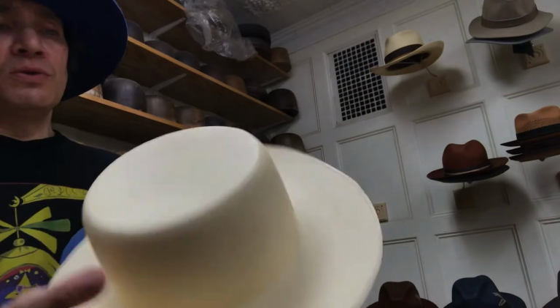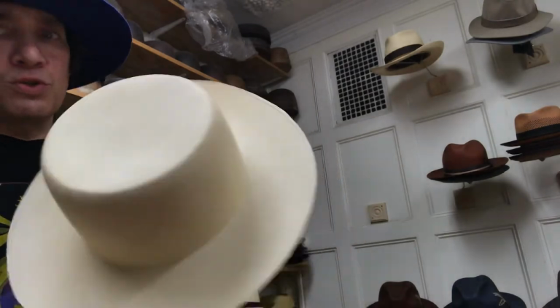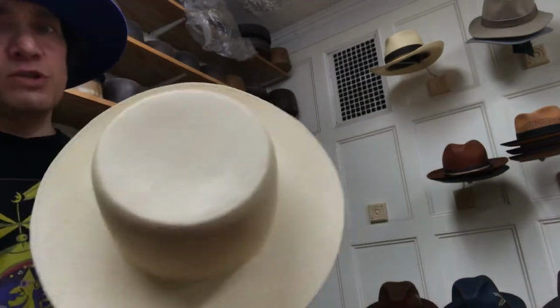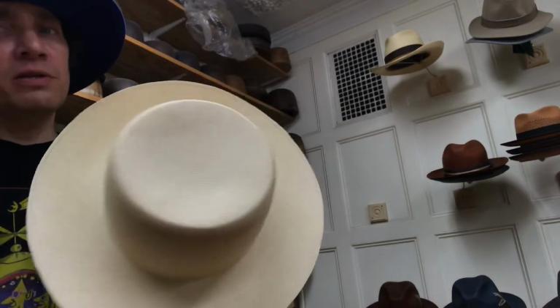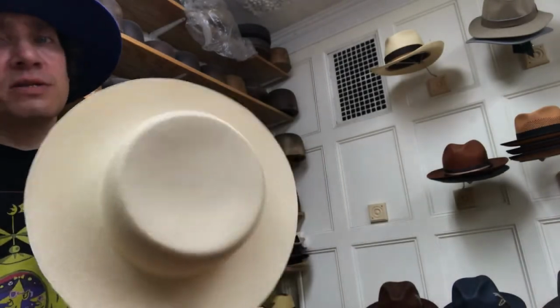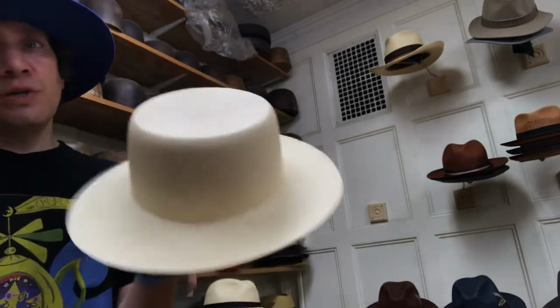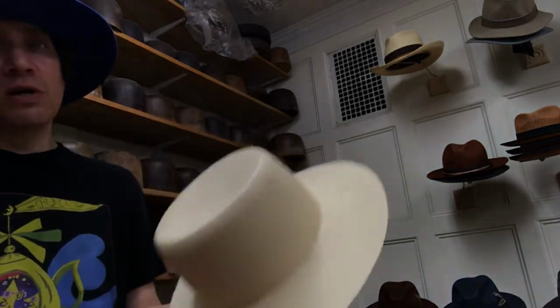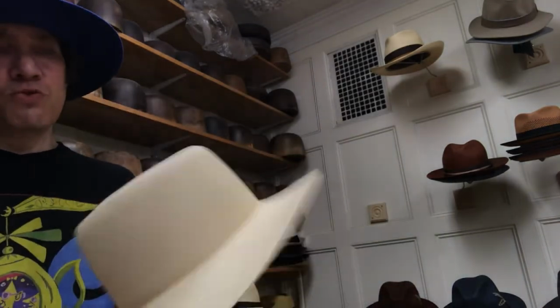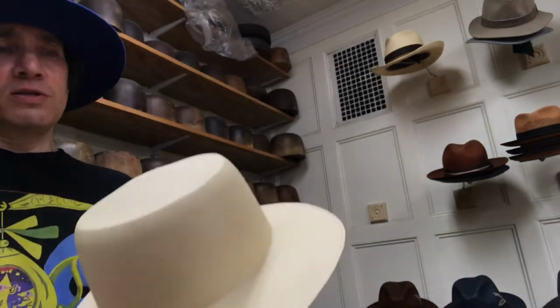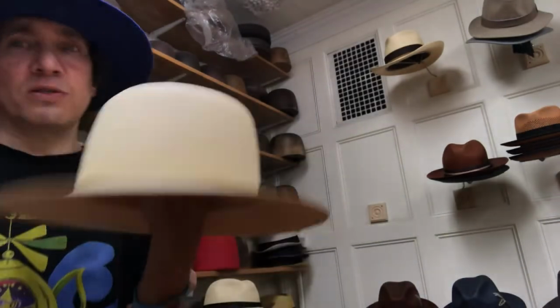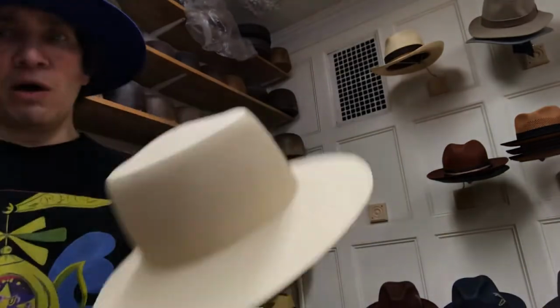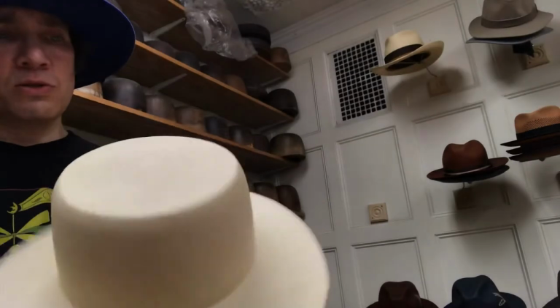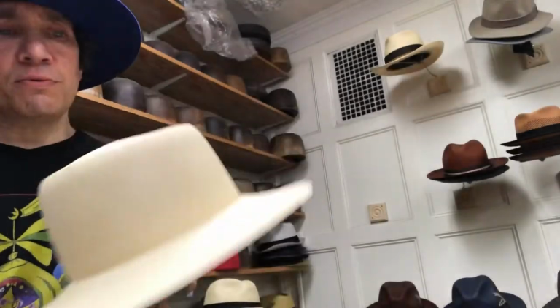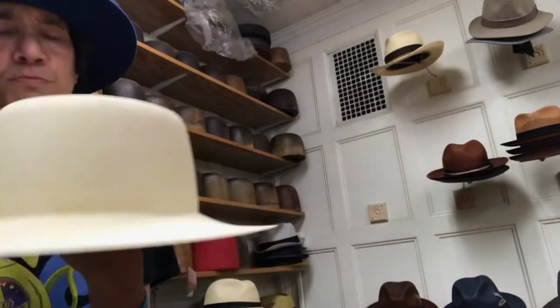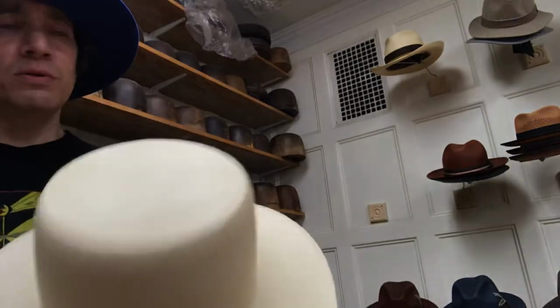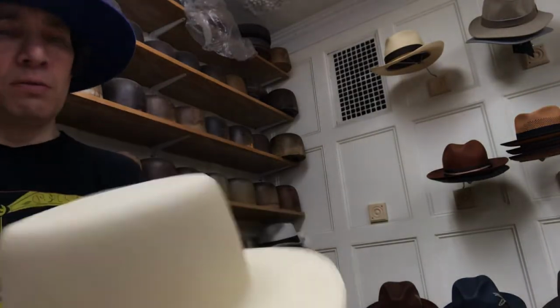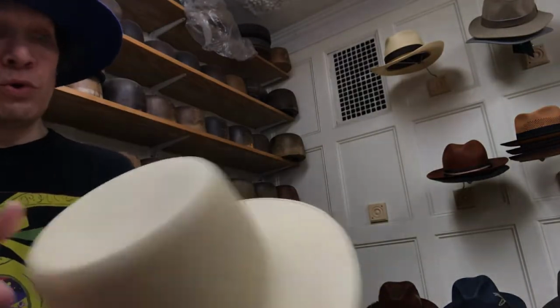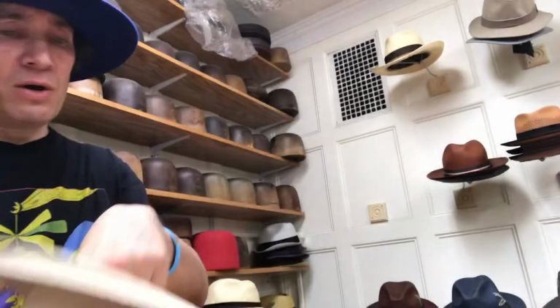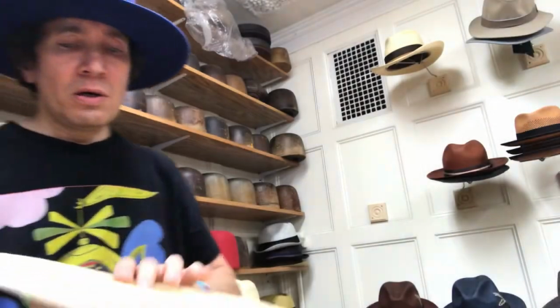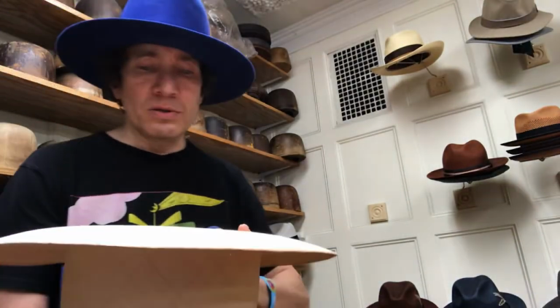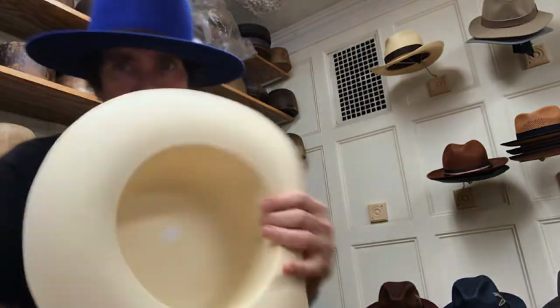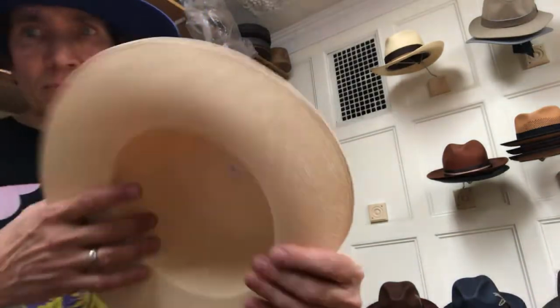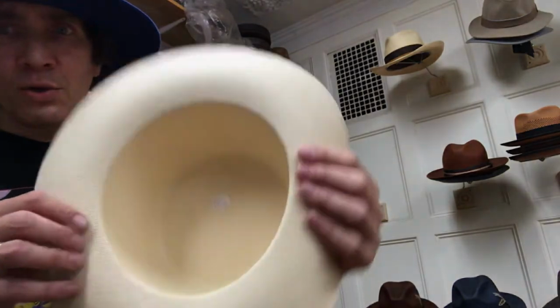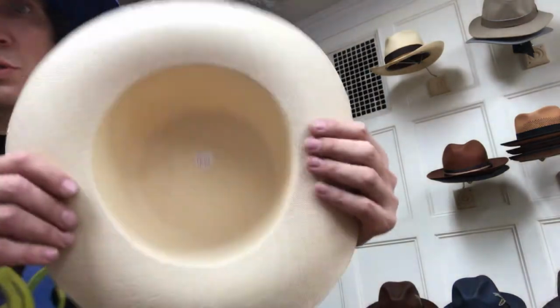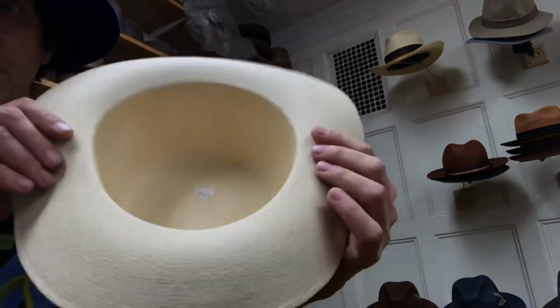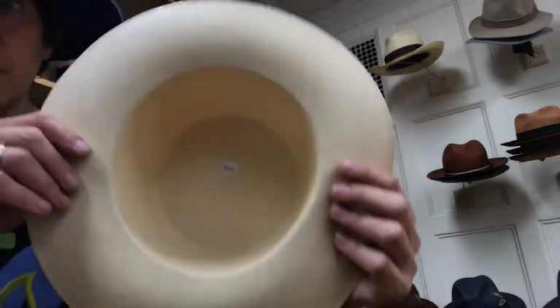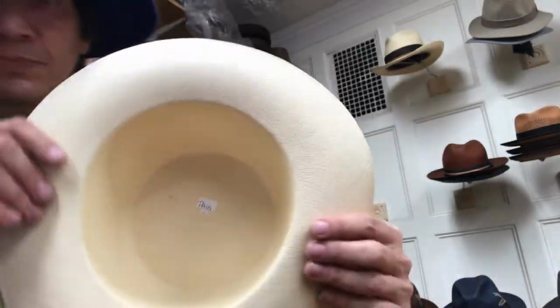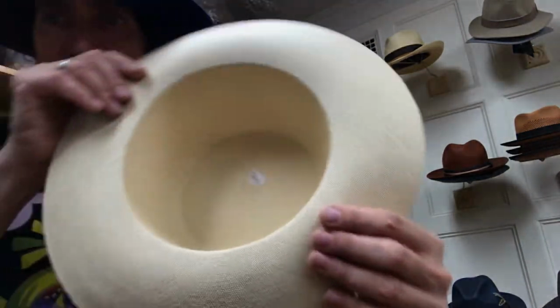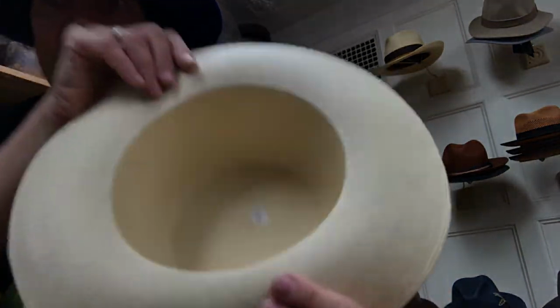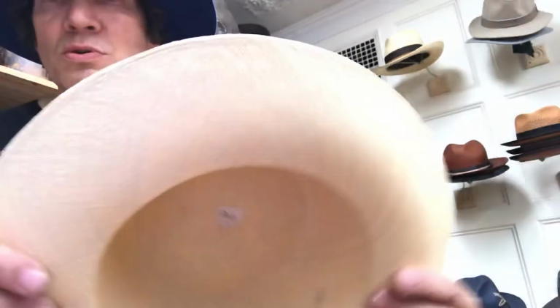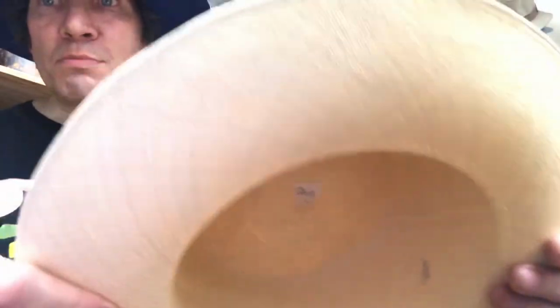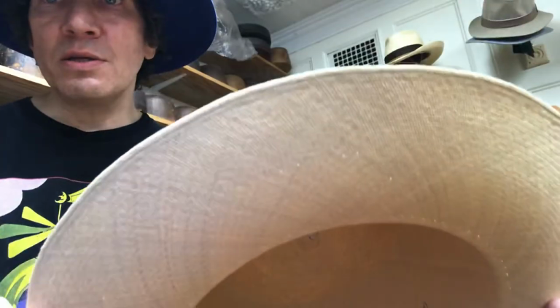There are traditional ways to block these hats. They dry it in the sun instead of in ovens and things. It's pretty cool. I know this is a good body. Two signatures — remember the edge. Those are the key things to look for in a Monte Christi Fino.